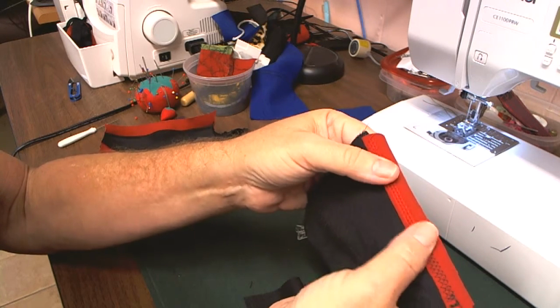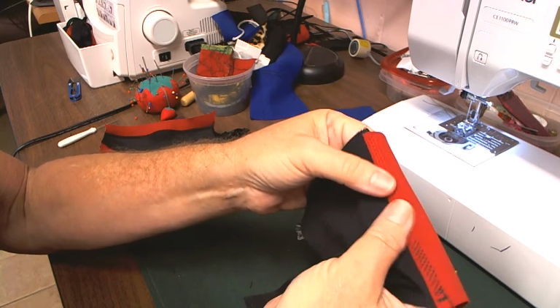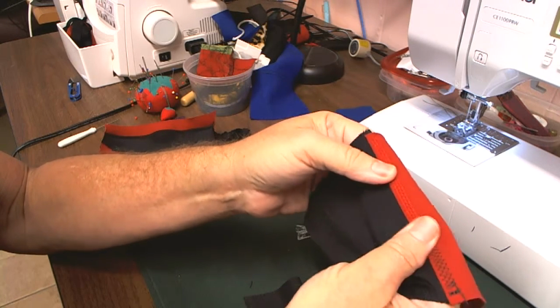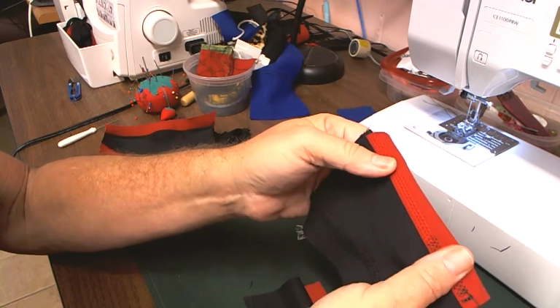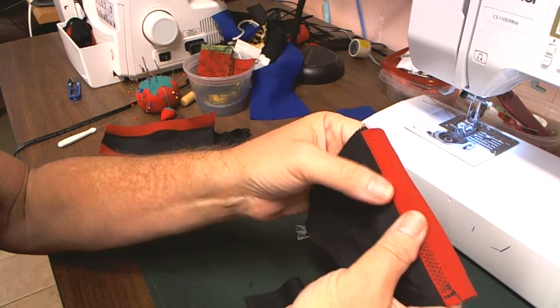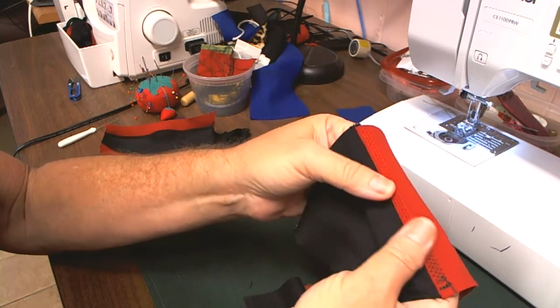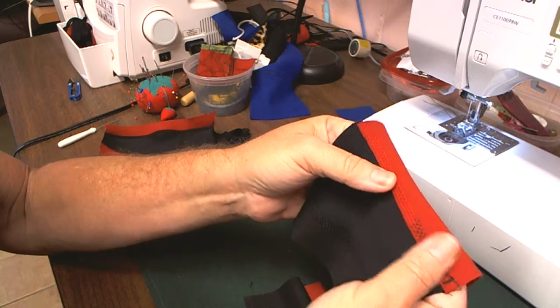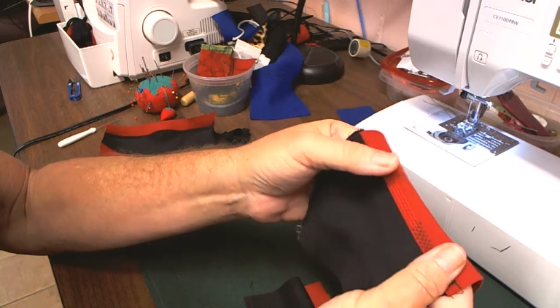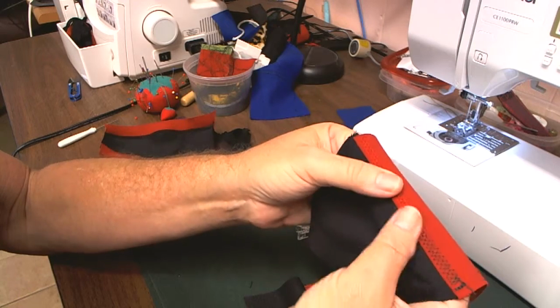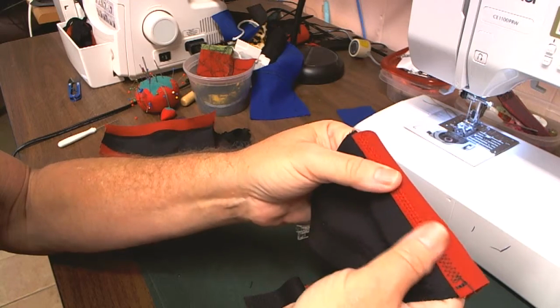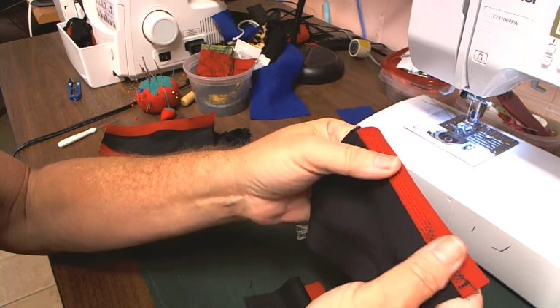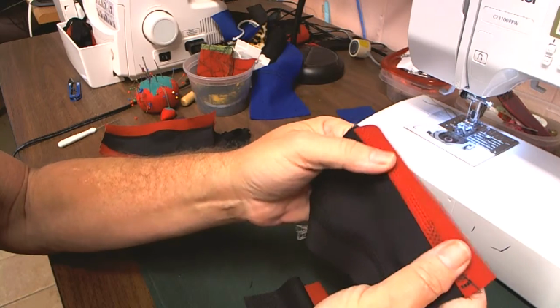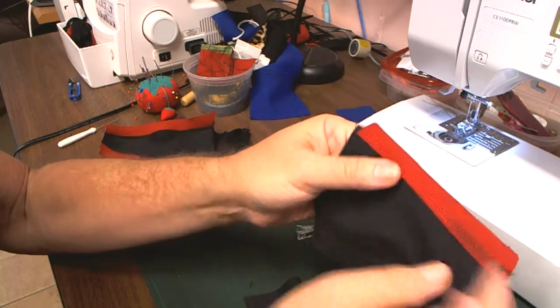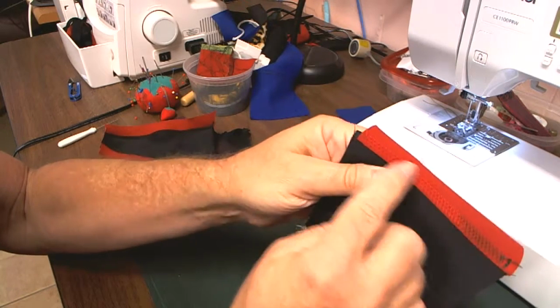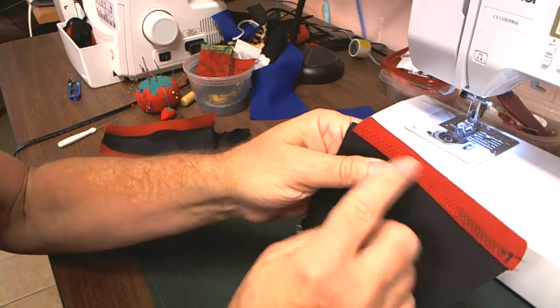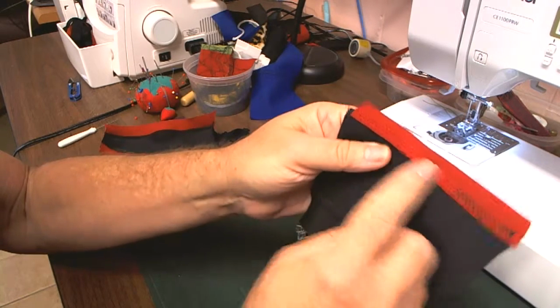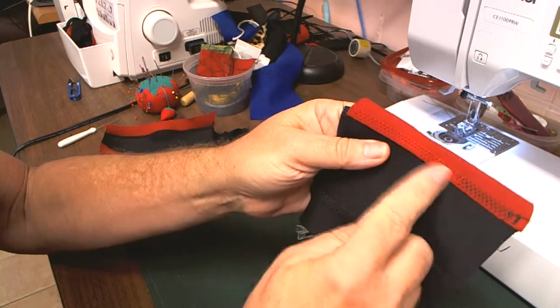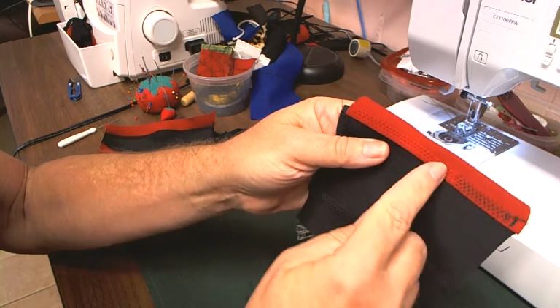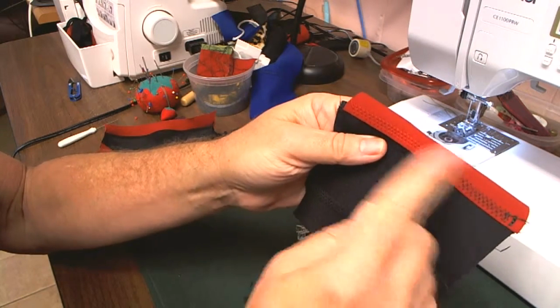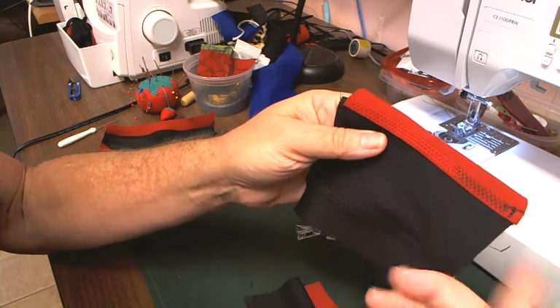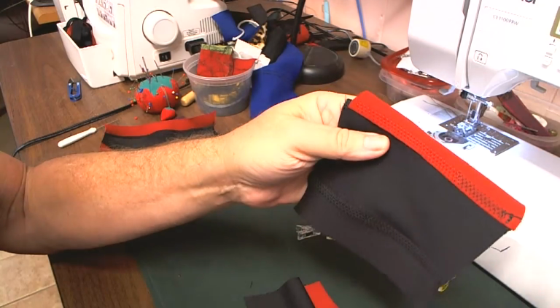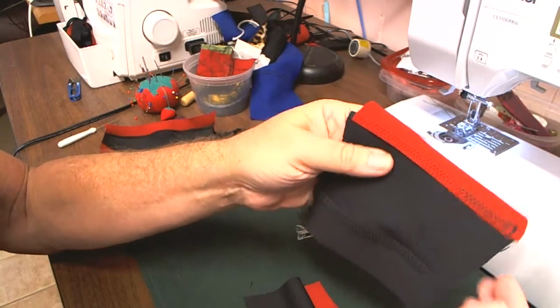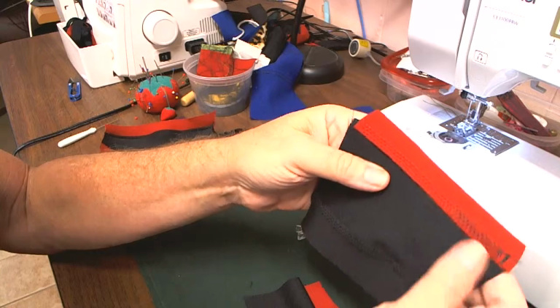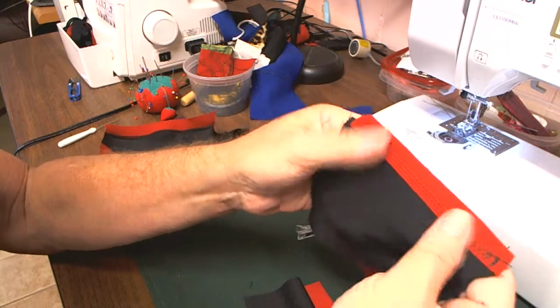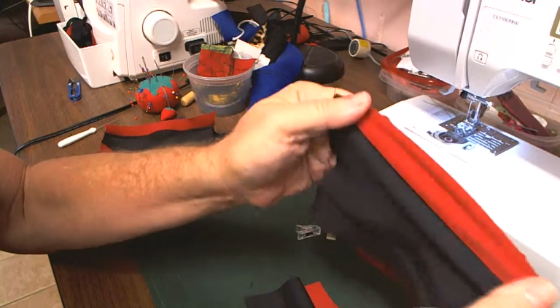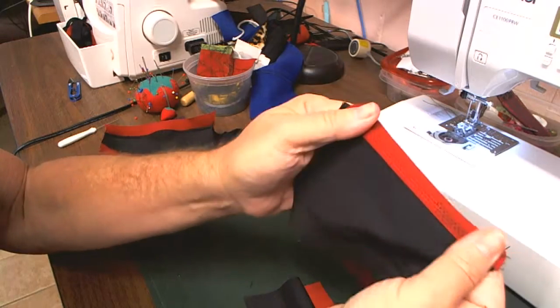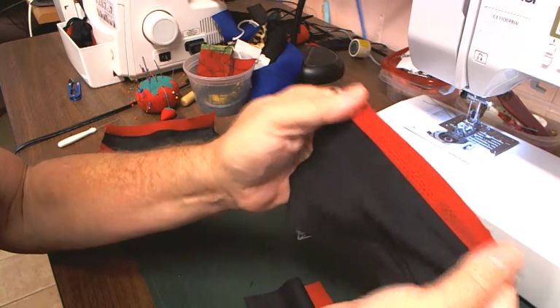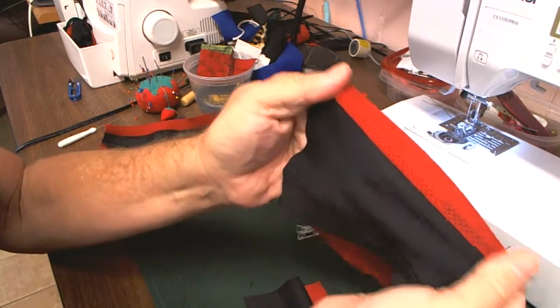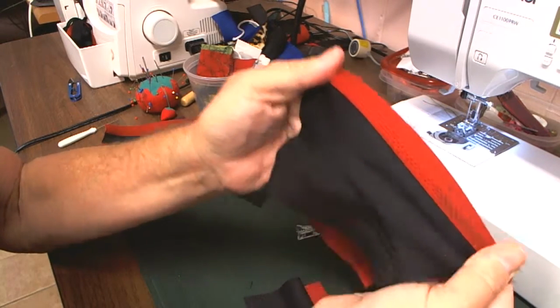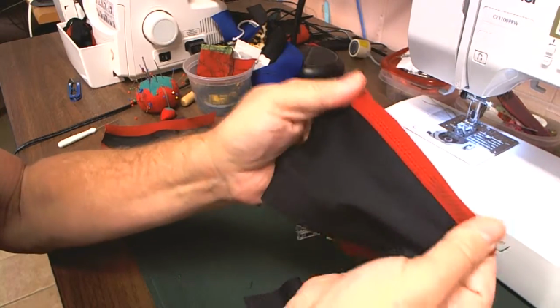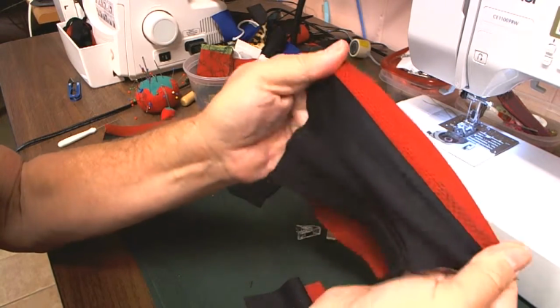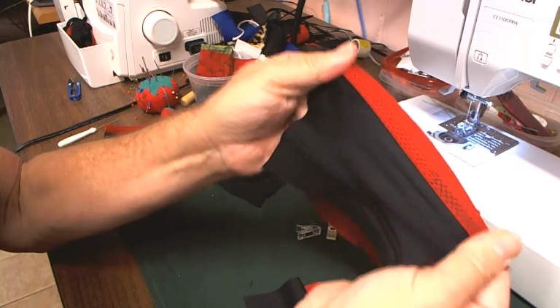This particular honeycomb stitch on my machine should be a stretch stitch on almost every machine, but the manual never mentions that the honeycomb or some of the other decorative stitches are actually stretch stitches as well.